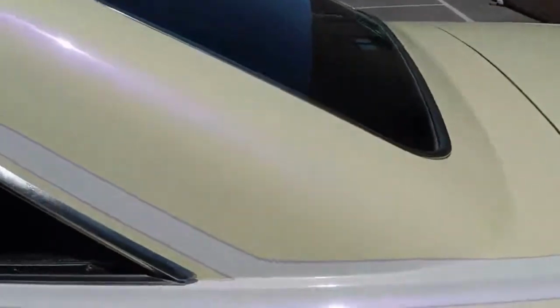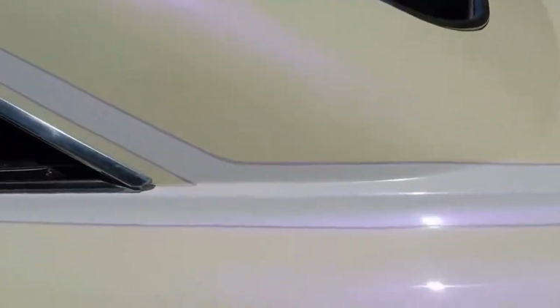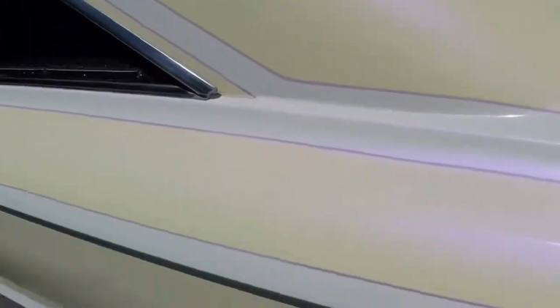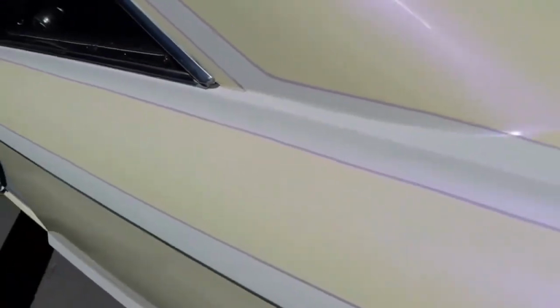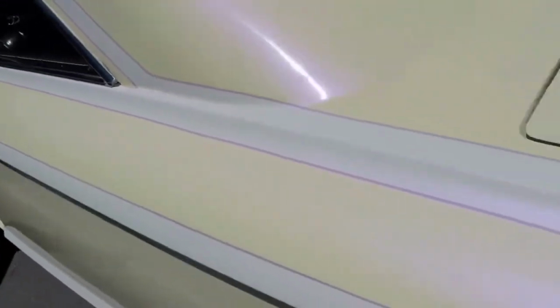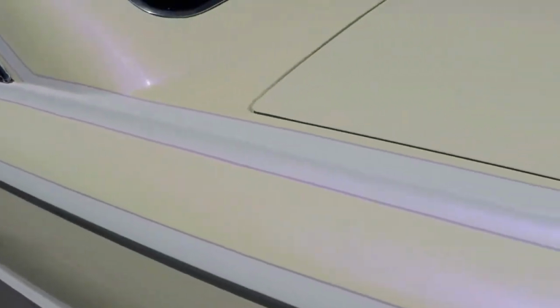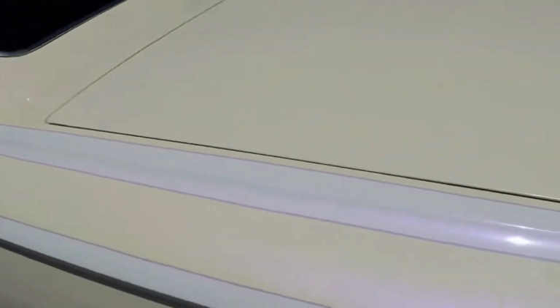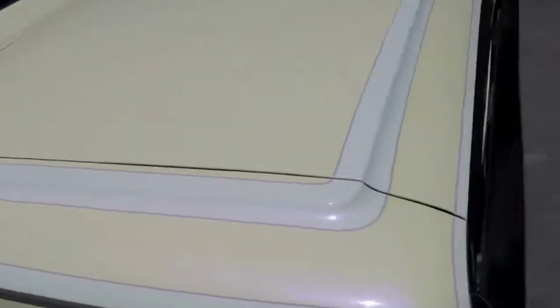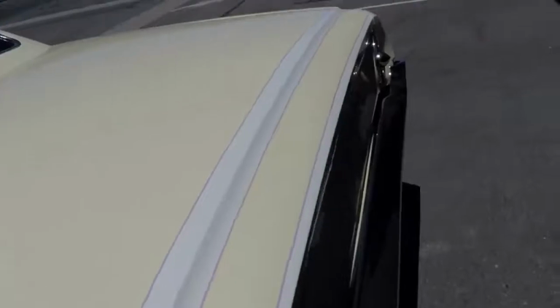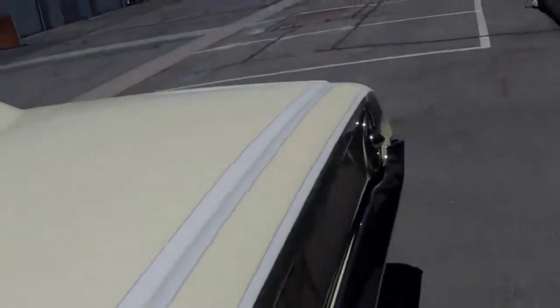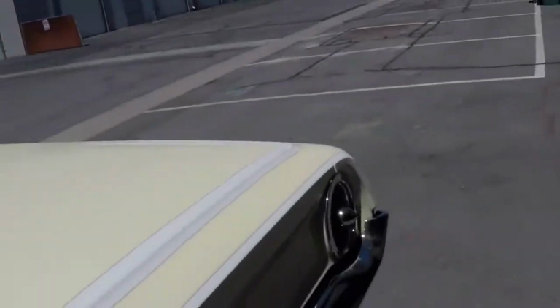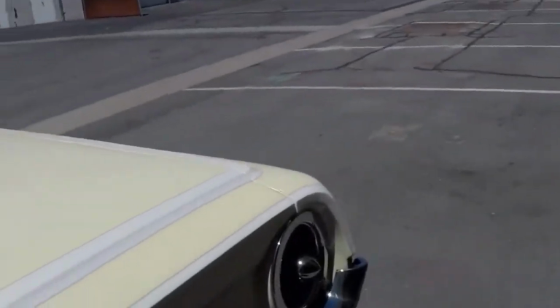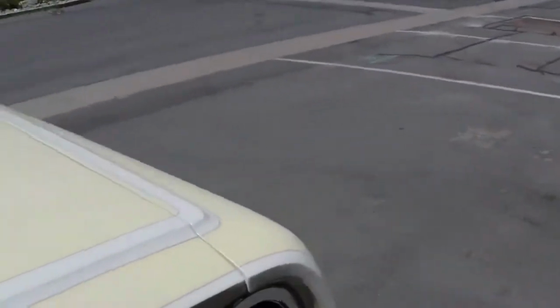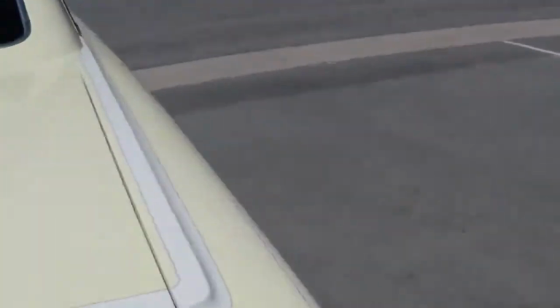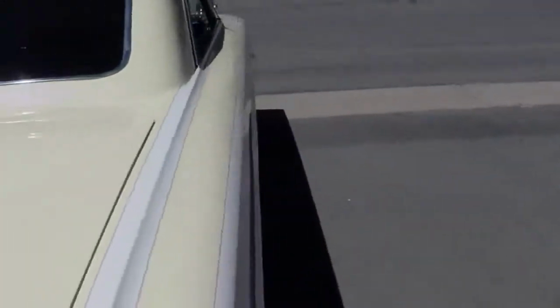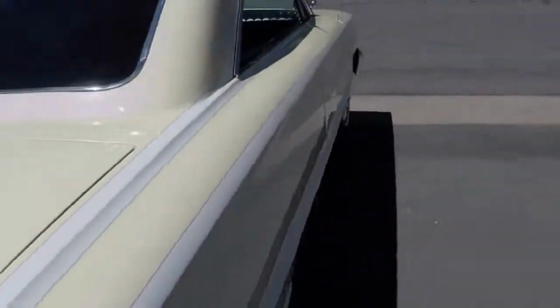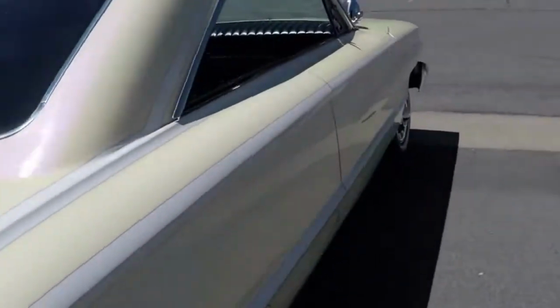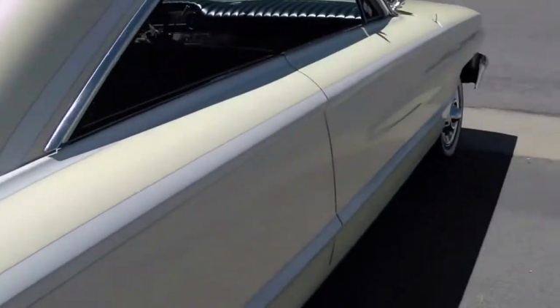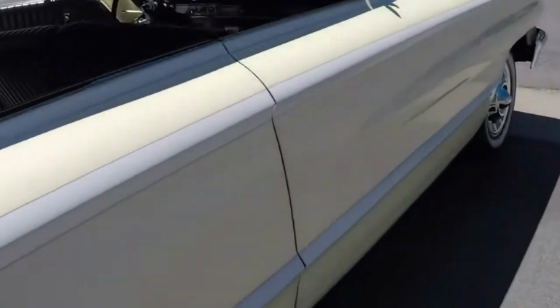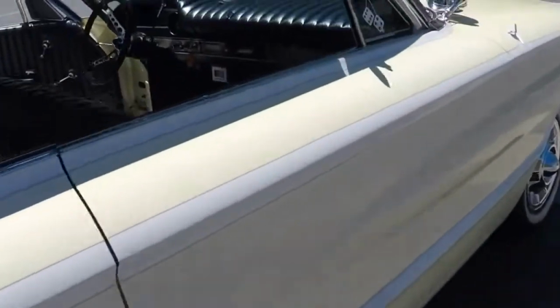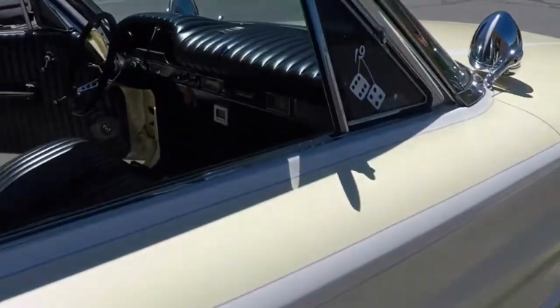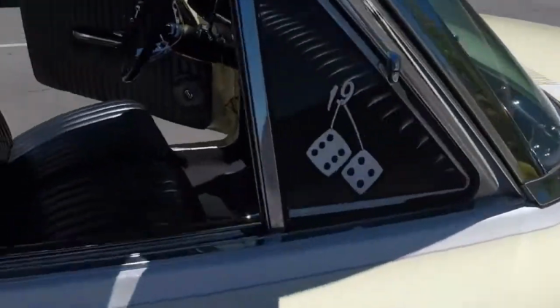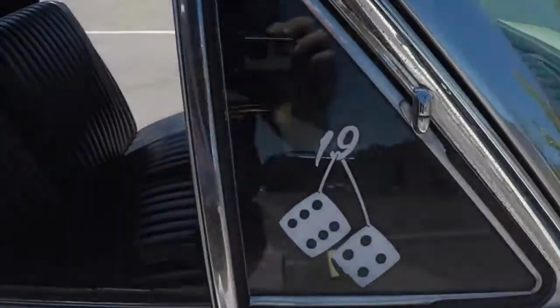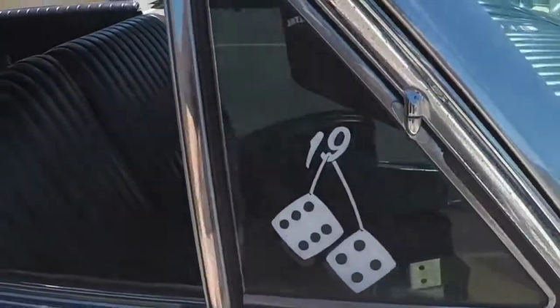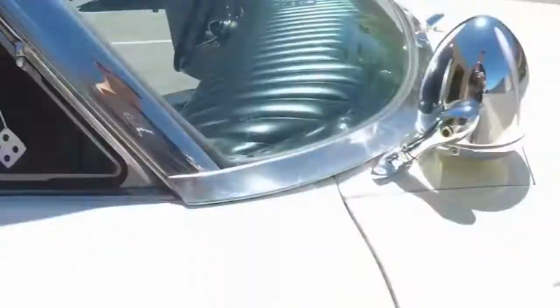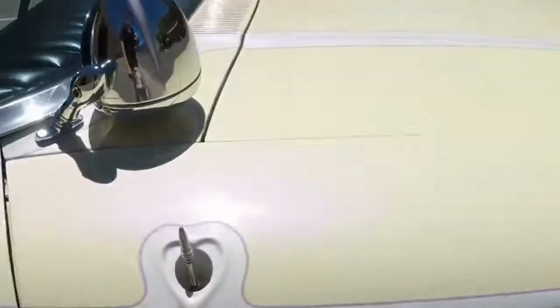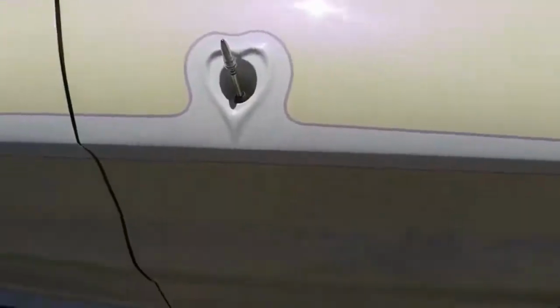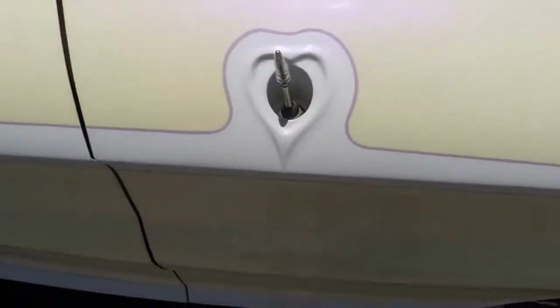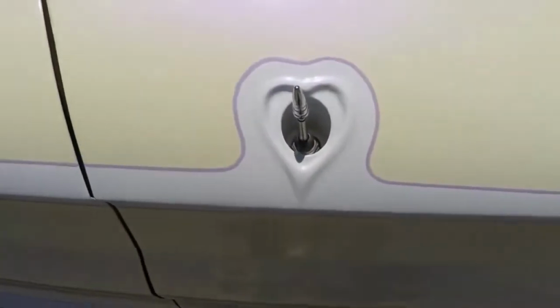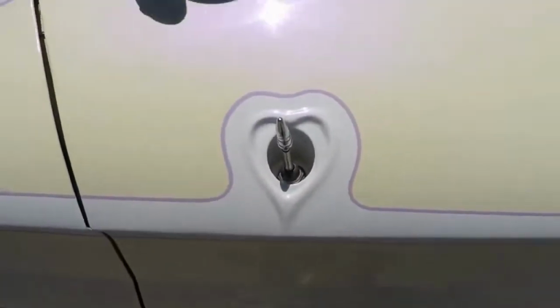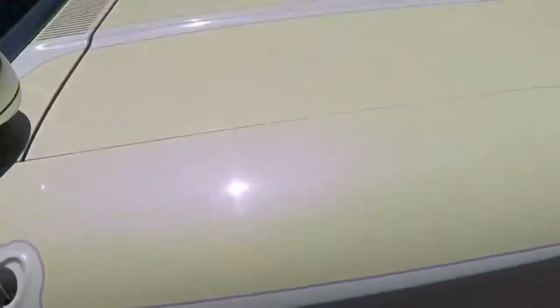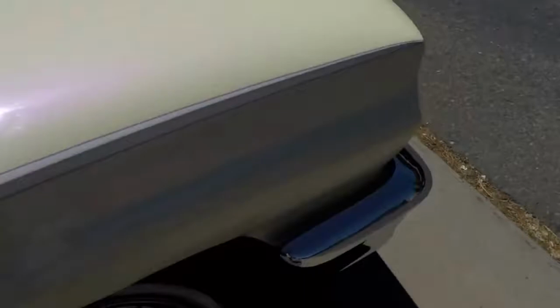The body's got a pretty good pearl in it. Very custom flares.